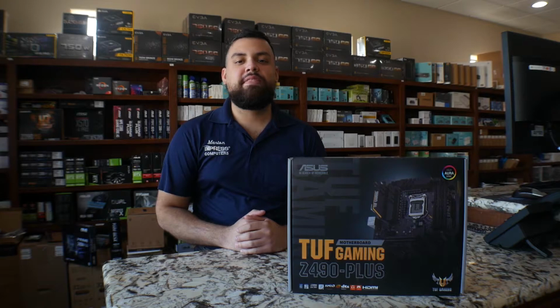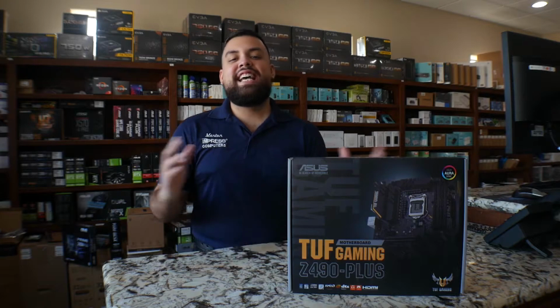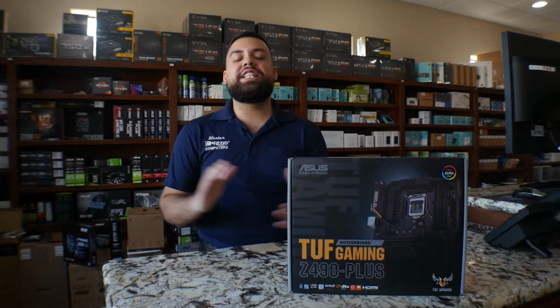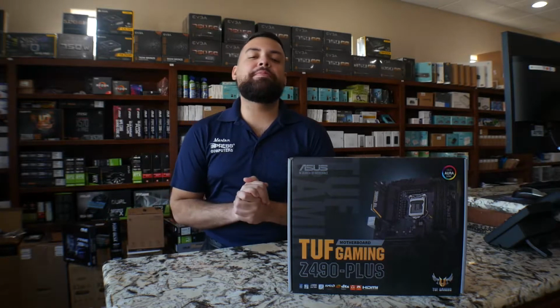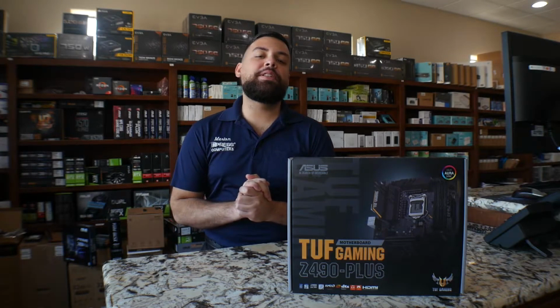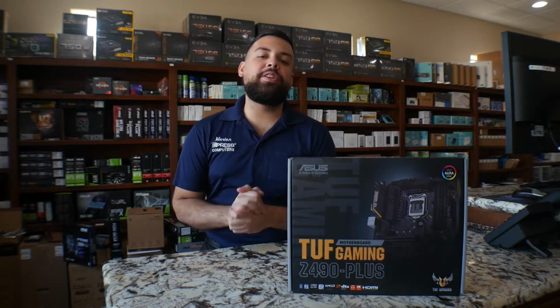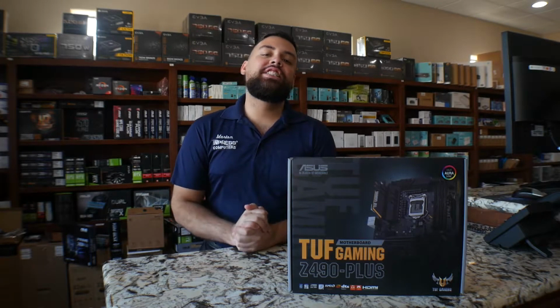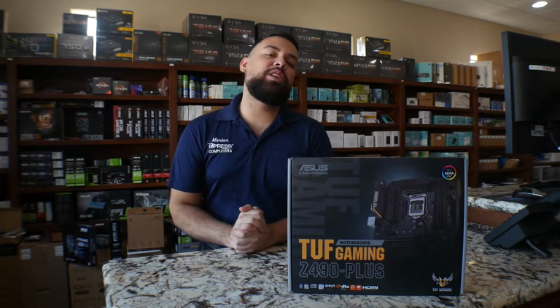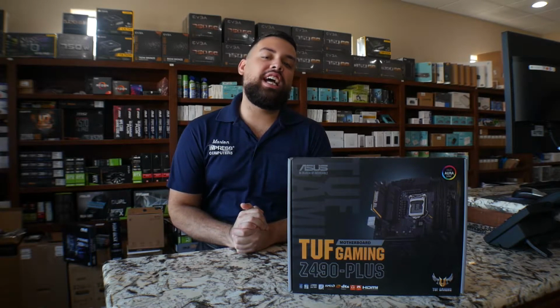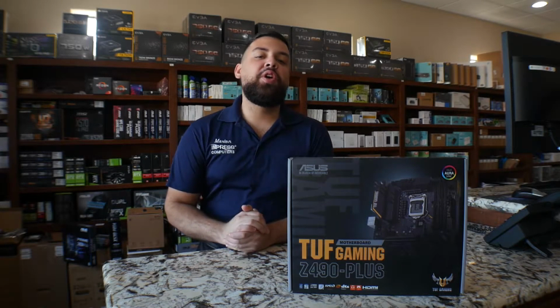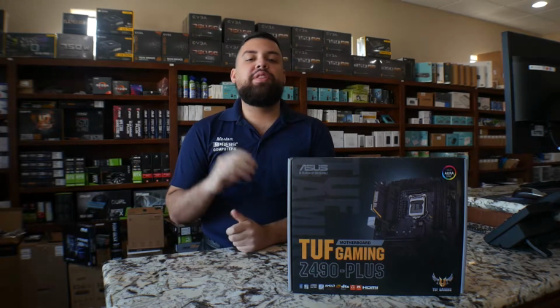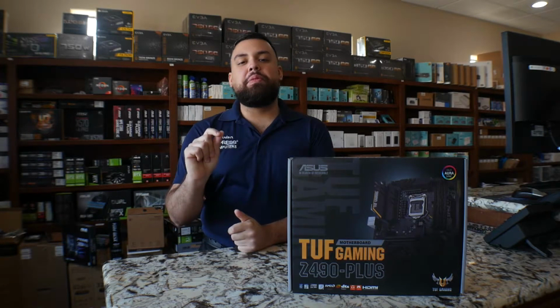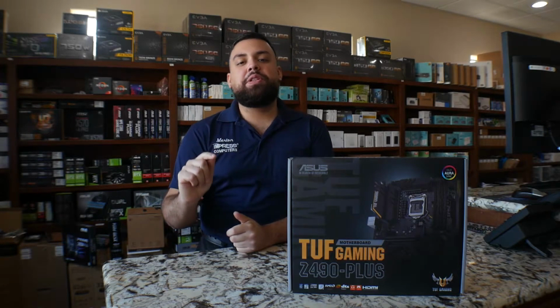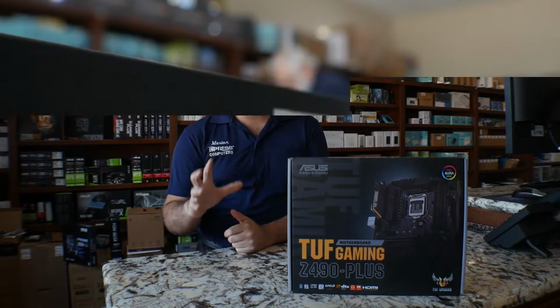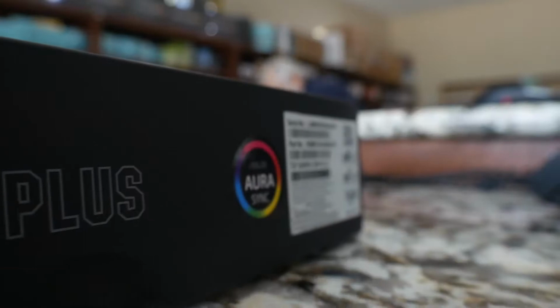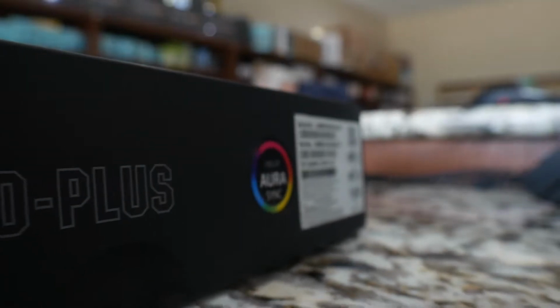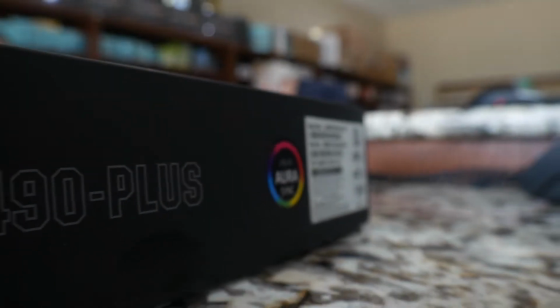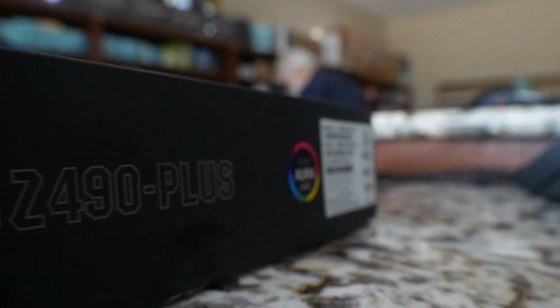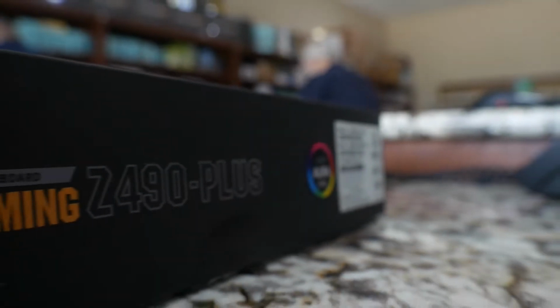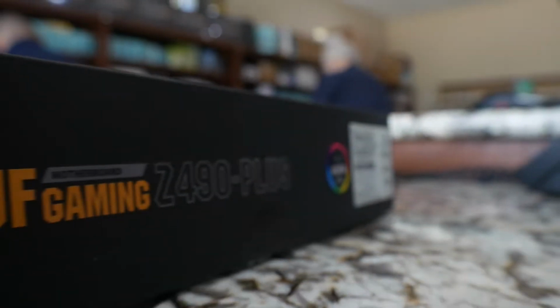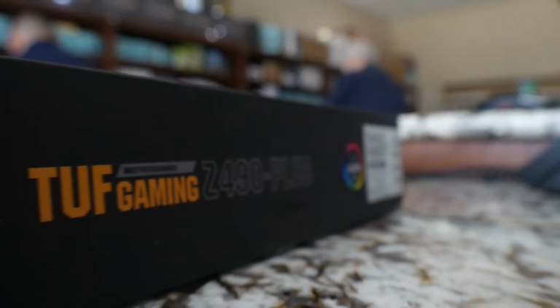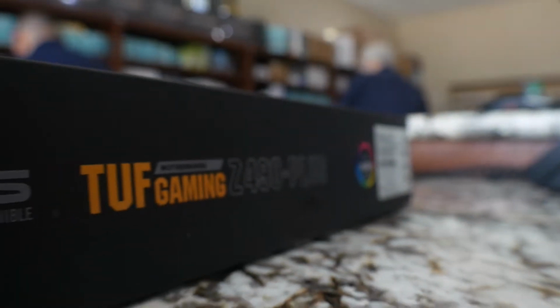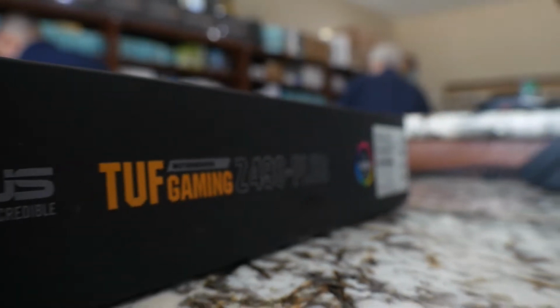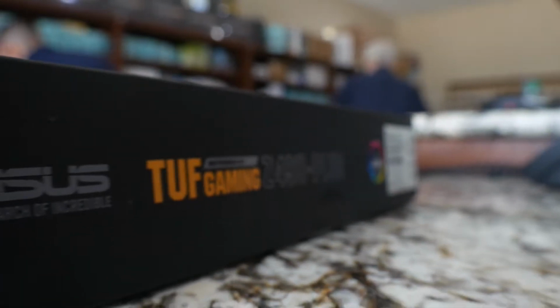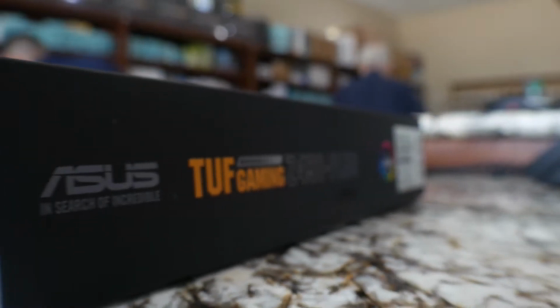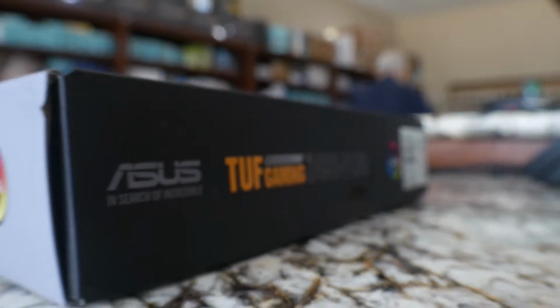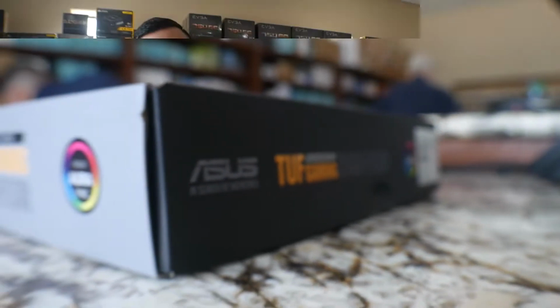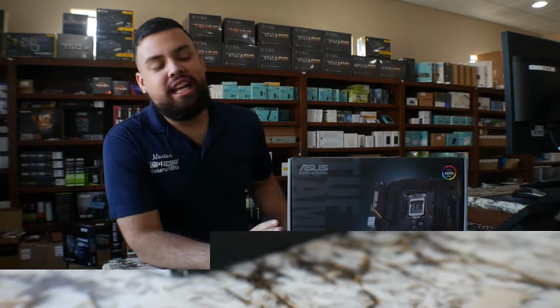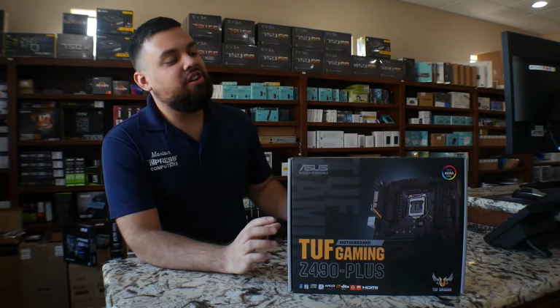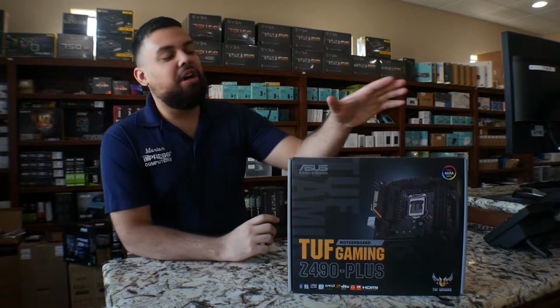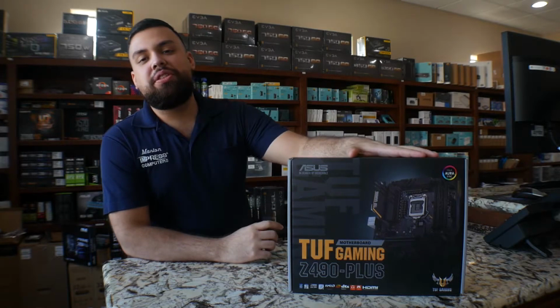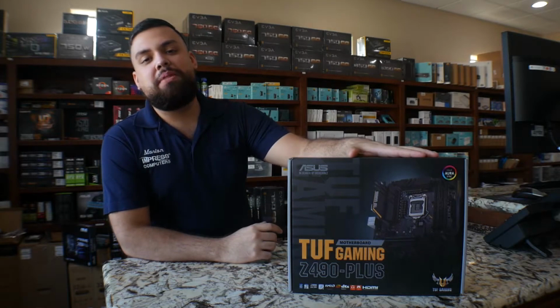Hey guys, Marlo from Impress and Peters. Today I want to show you guys one of the new motherboards that have been released. This is the ASUS TUF Gaming Plus Z490. Let's go ahead and jump into the unboxing.